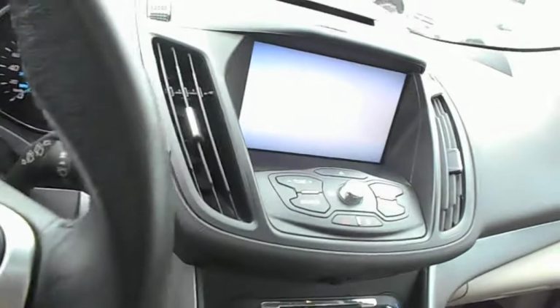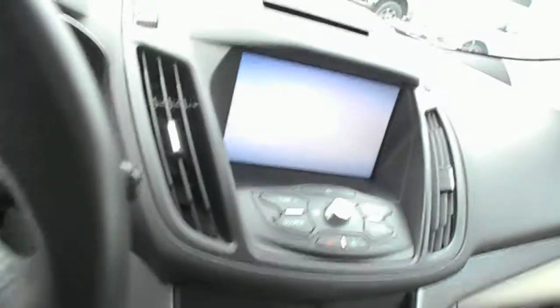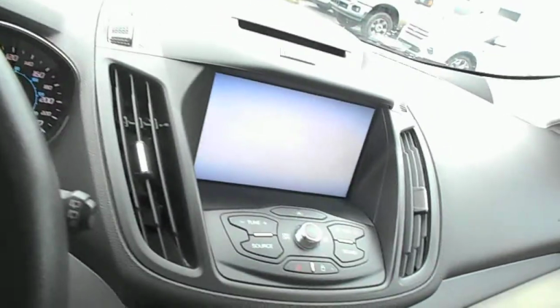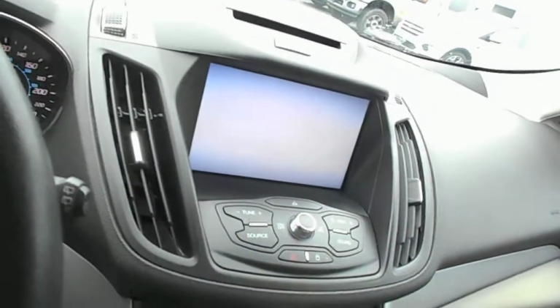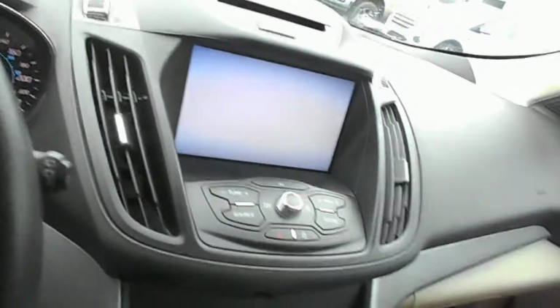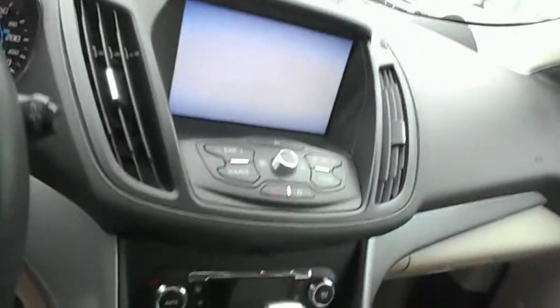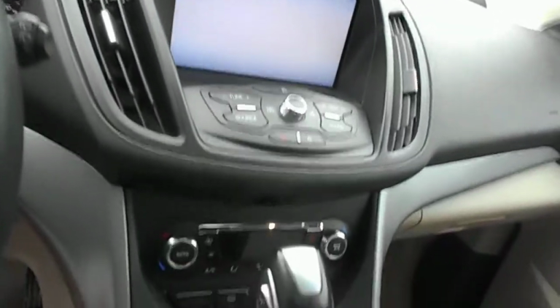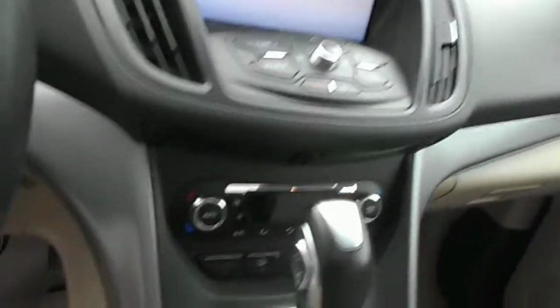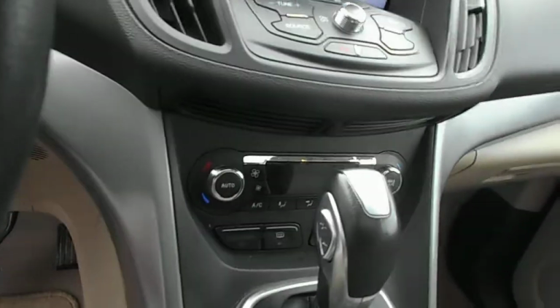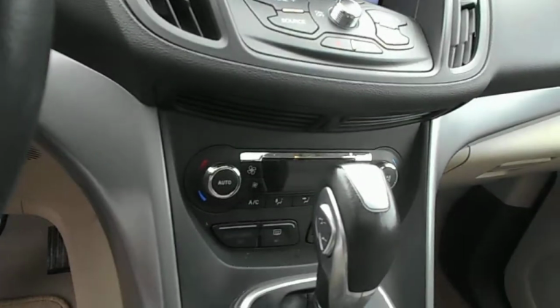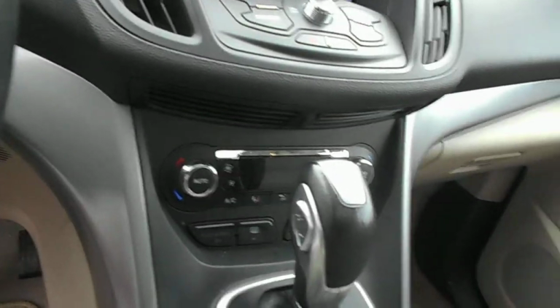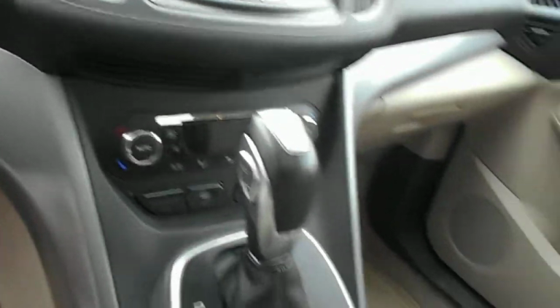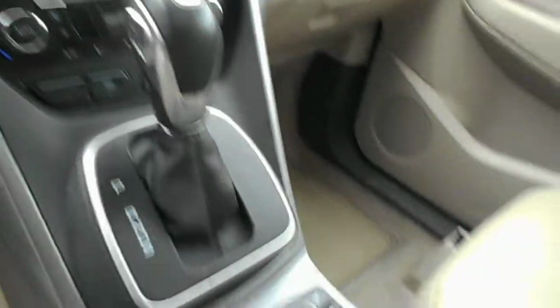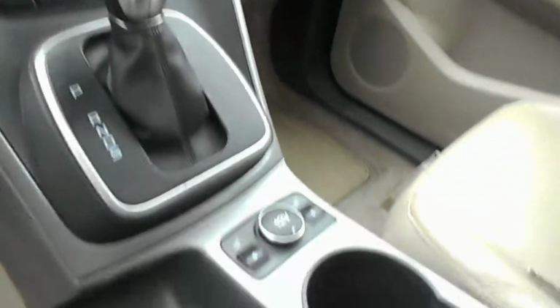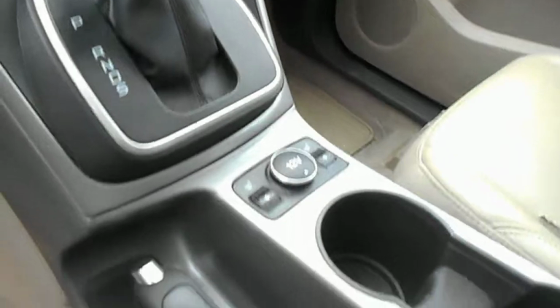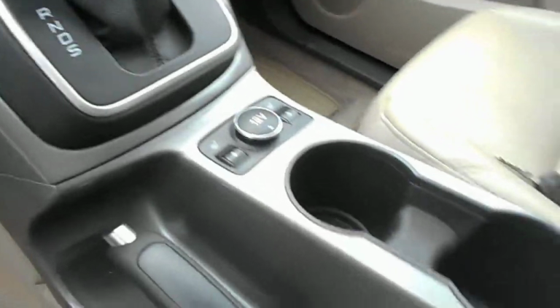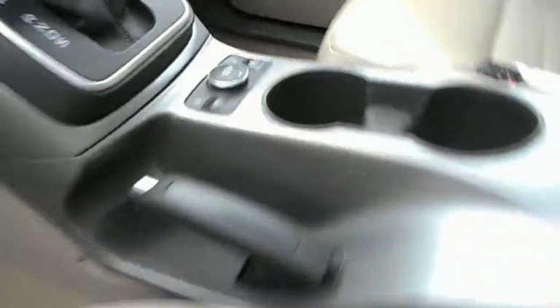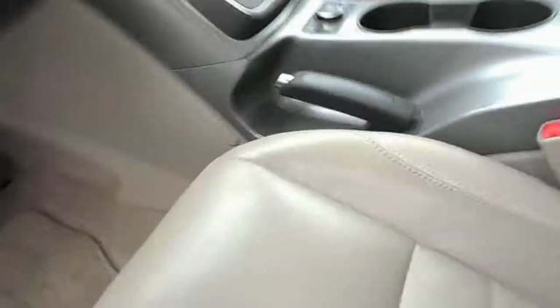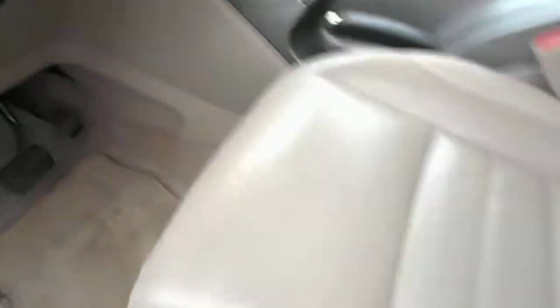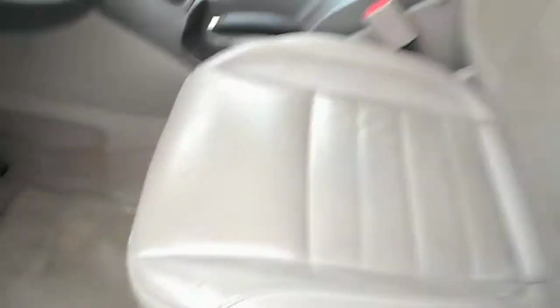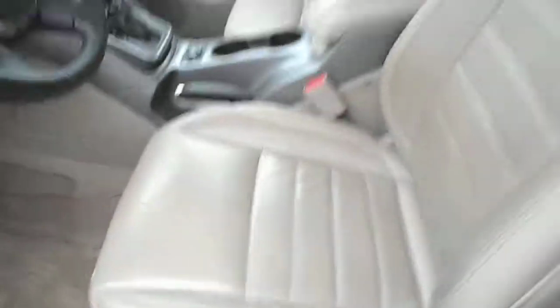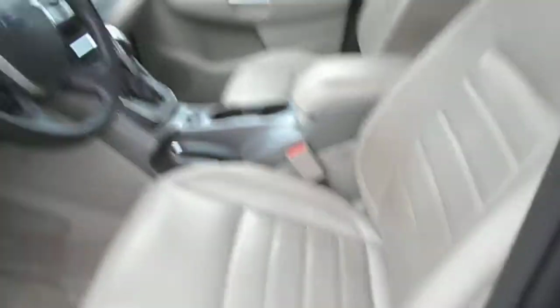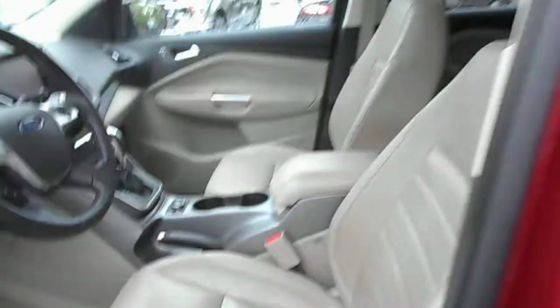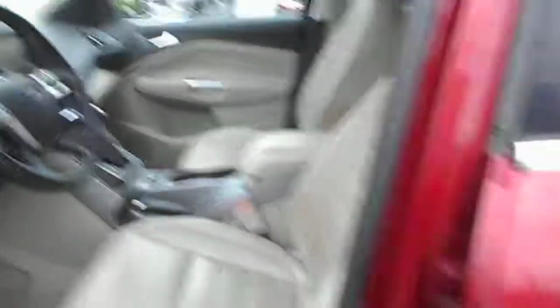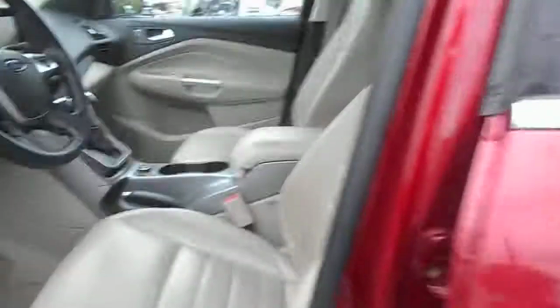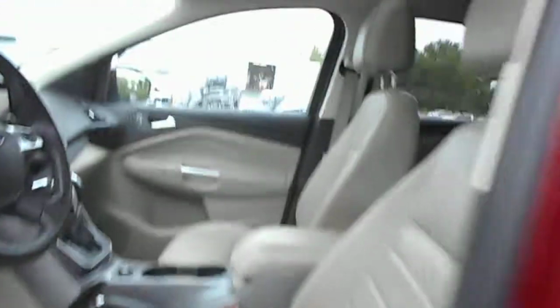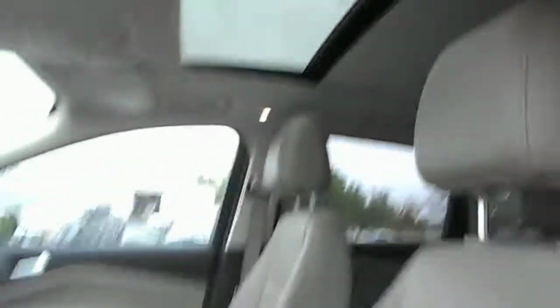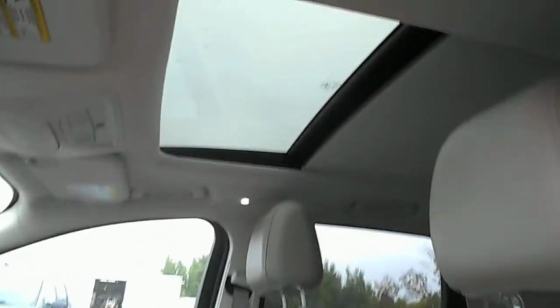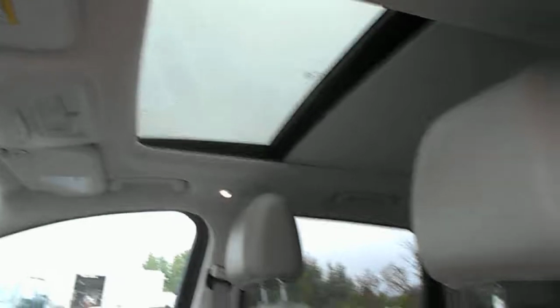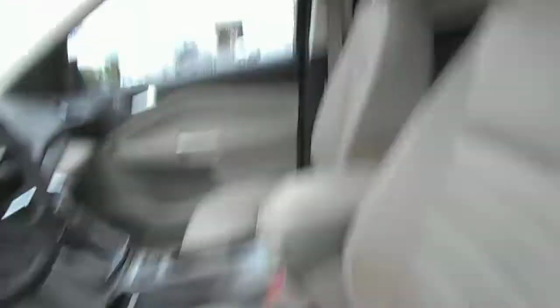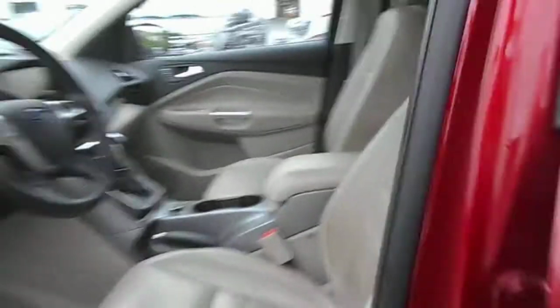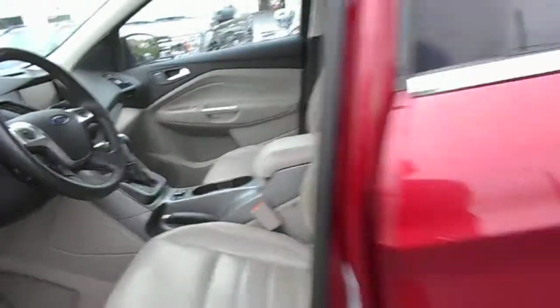8-inch touchscreen, great stereo in this, dual zone automatic temperature controls, heated seats, and again a beautiful tan leather interior with a panoramic sunroof — you're going to love this.